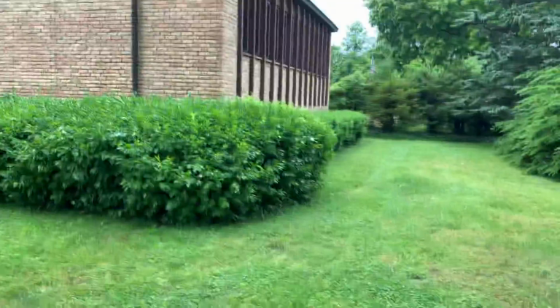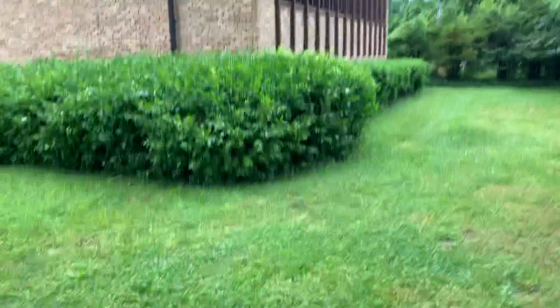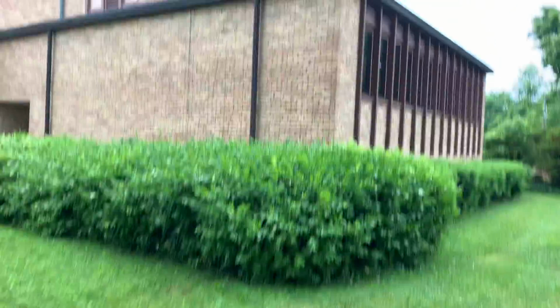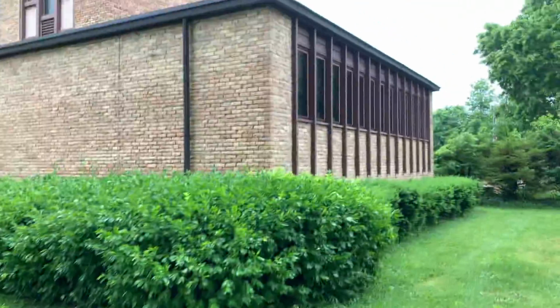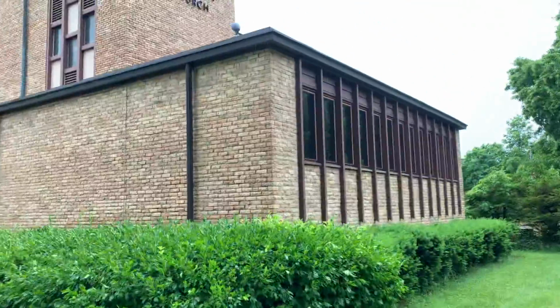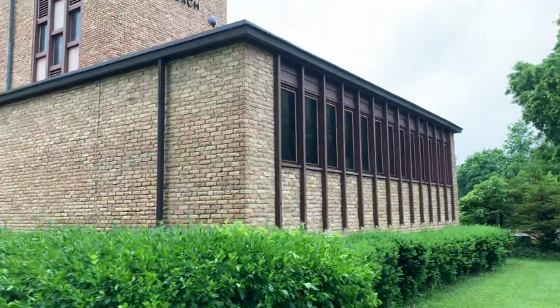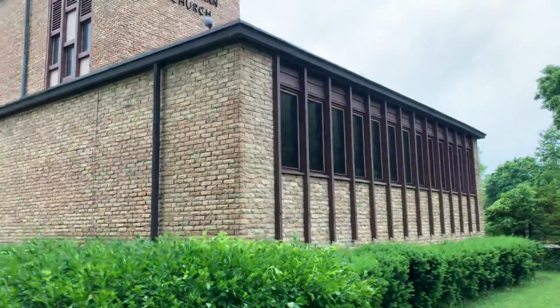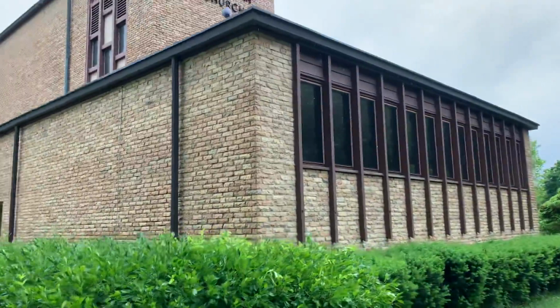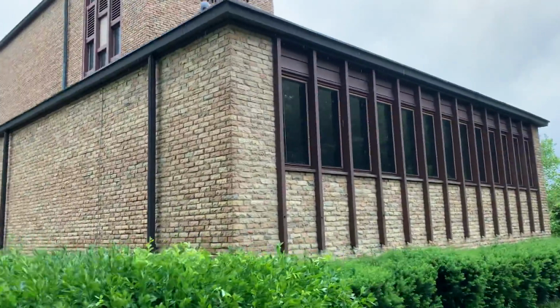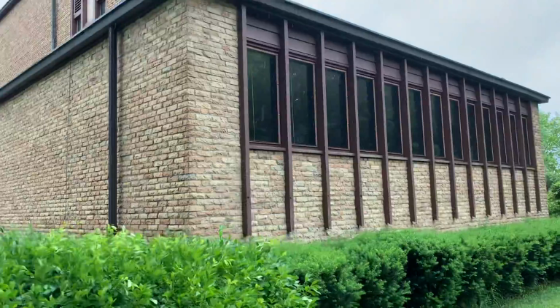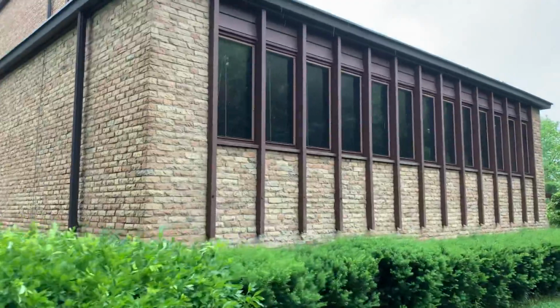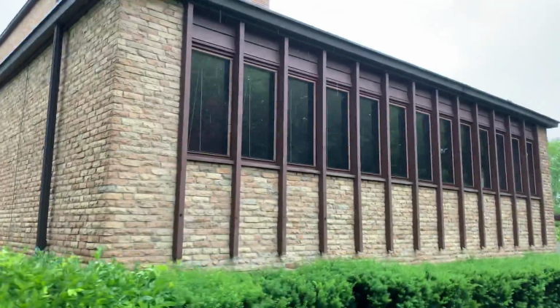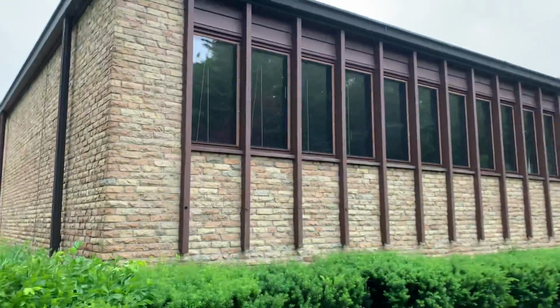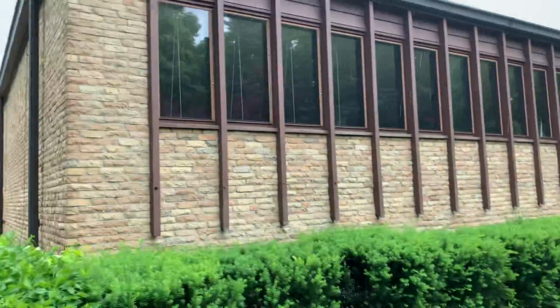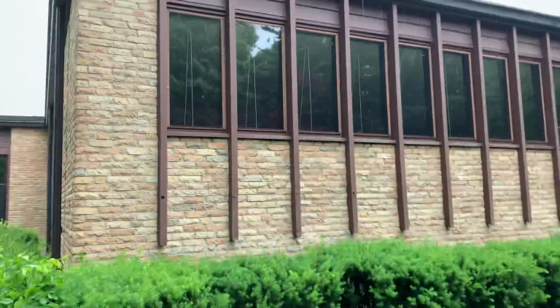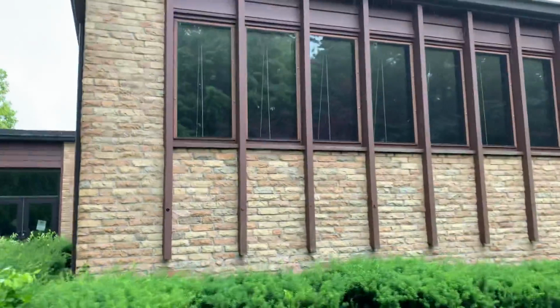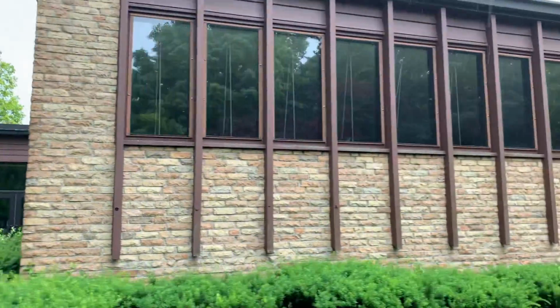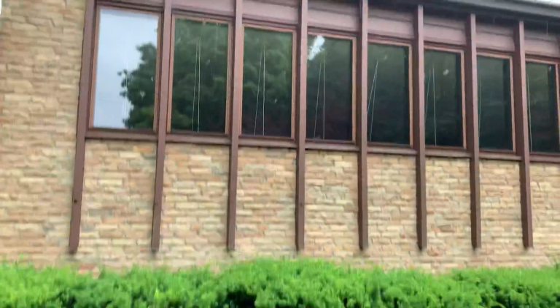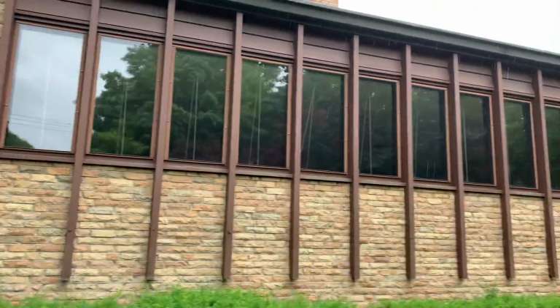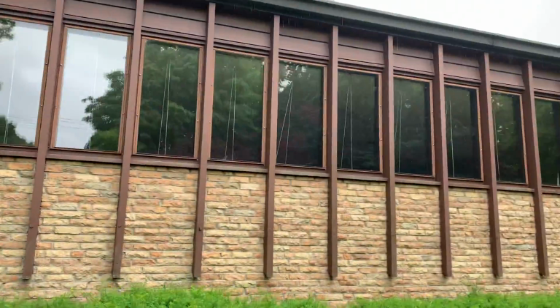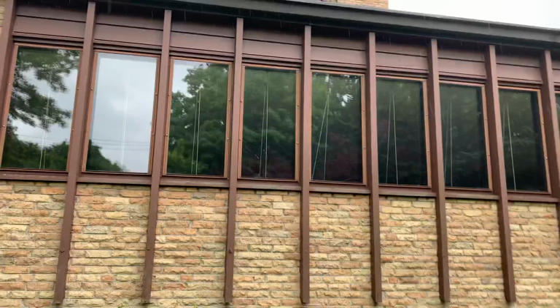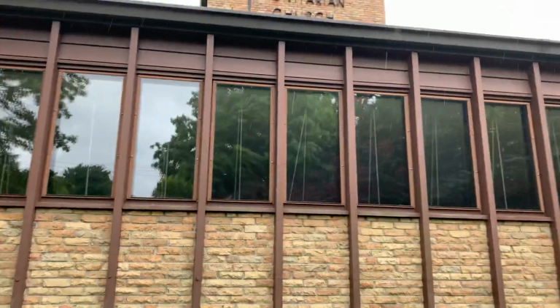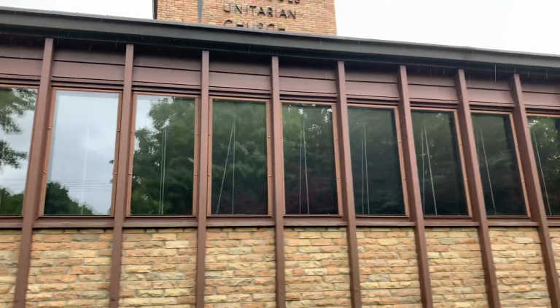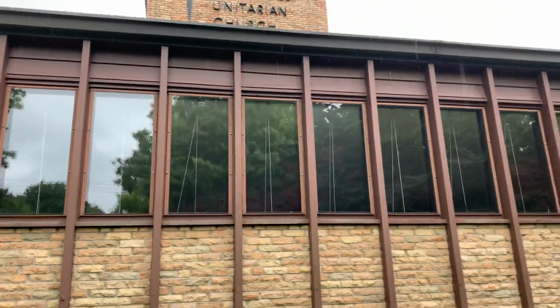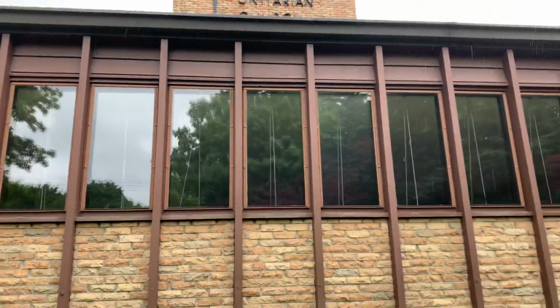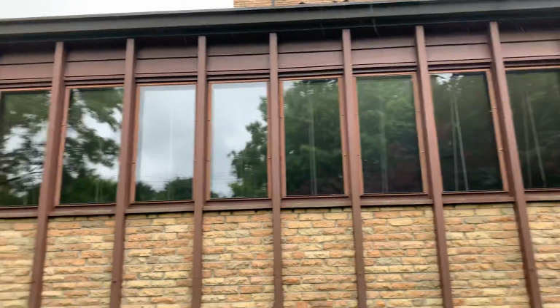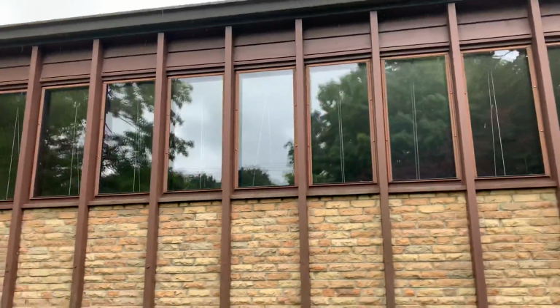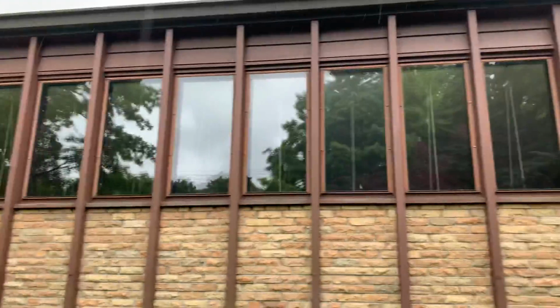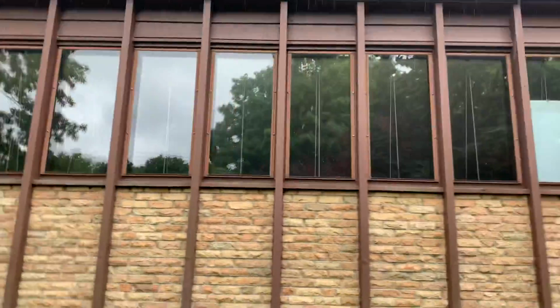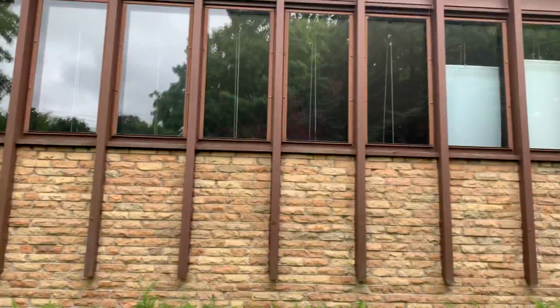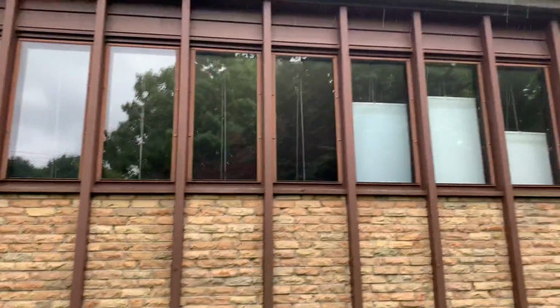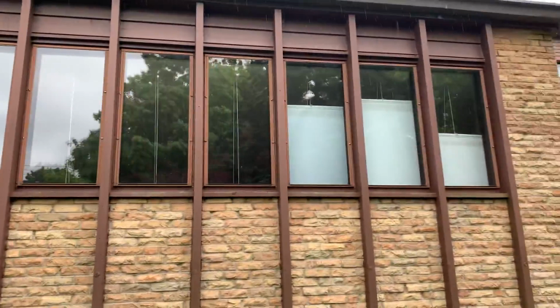And we'll work our way around to the right side — similar thing, more trim, window trim. There are storm windows on these windows; we would not remove those. We'd just paint around those. If you wanted us to paint the storm window, we absolutely could as well.